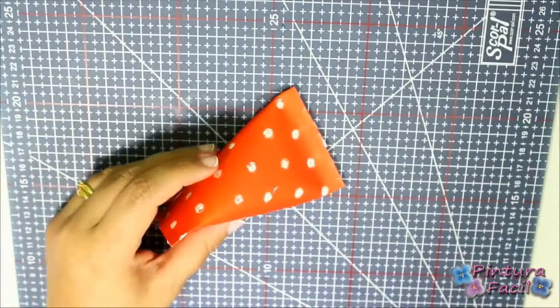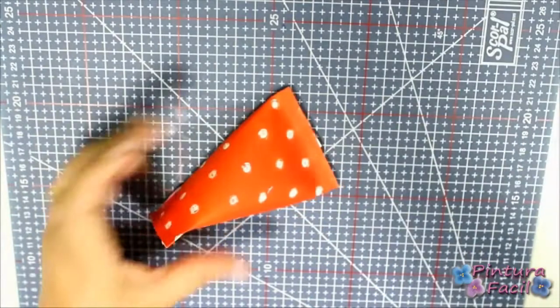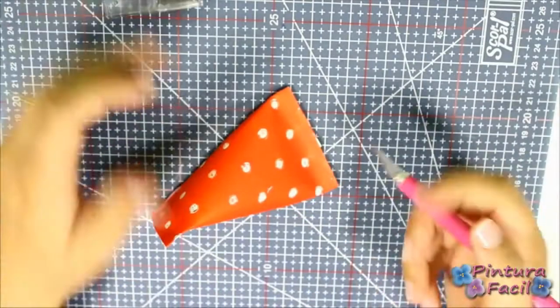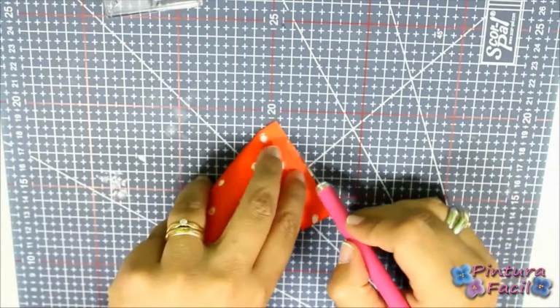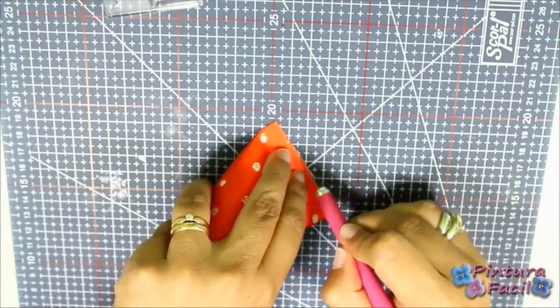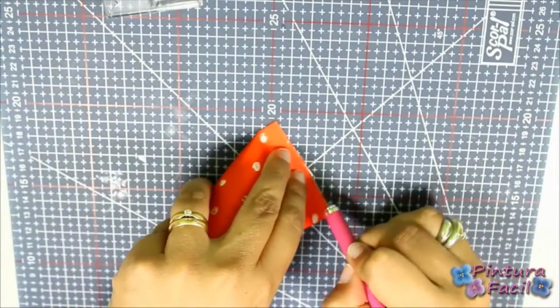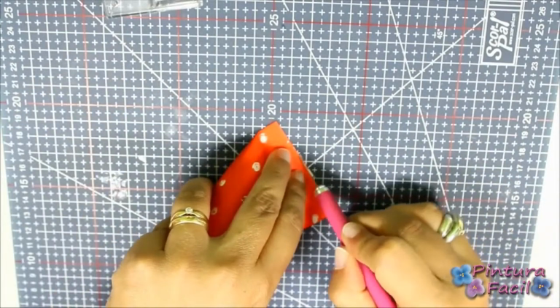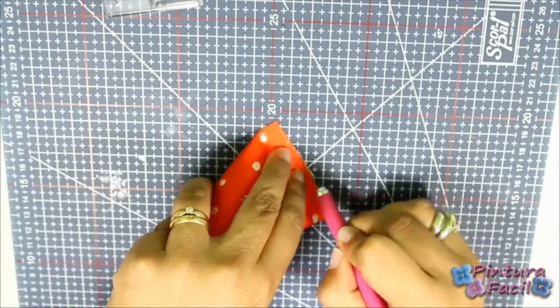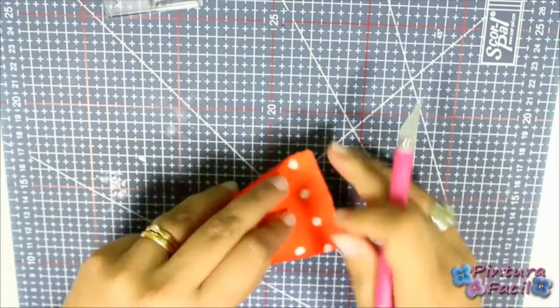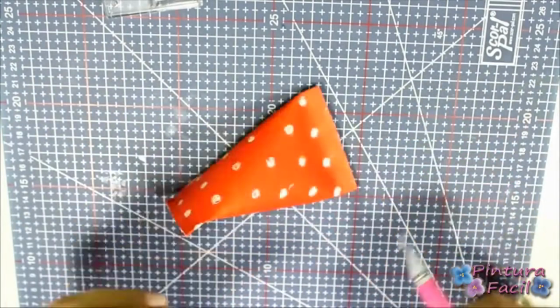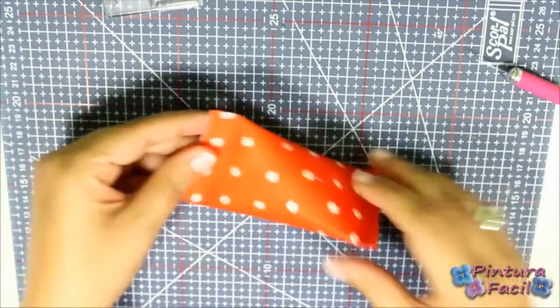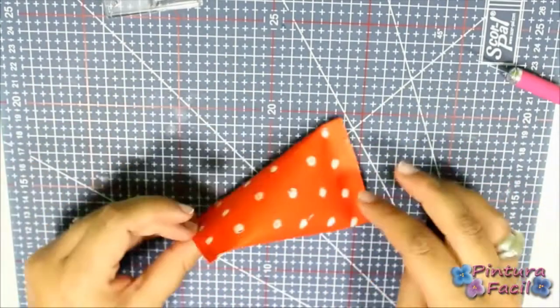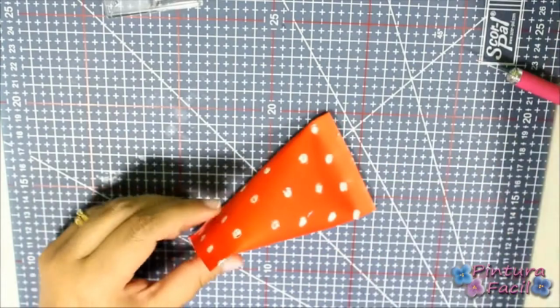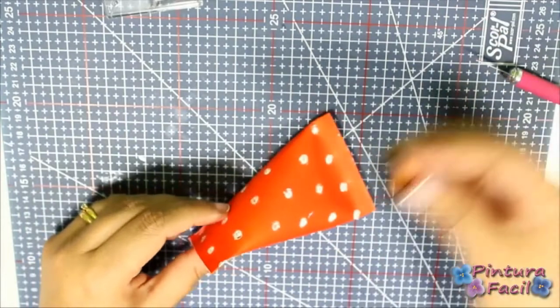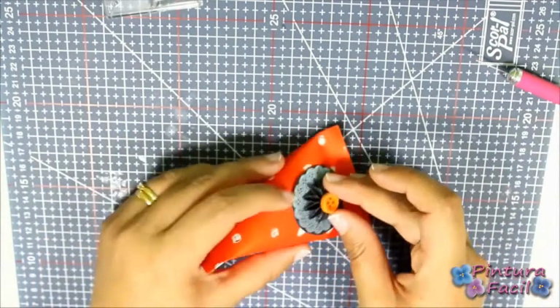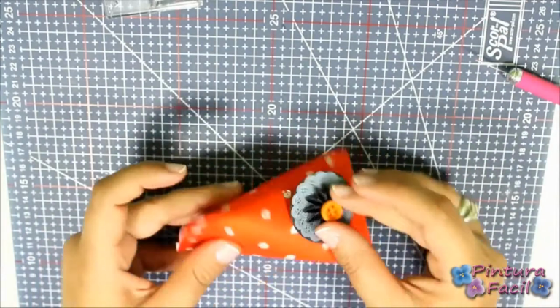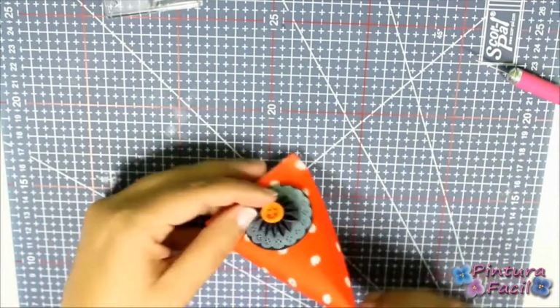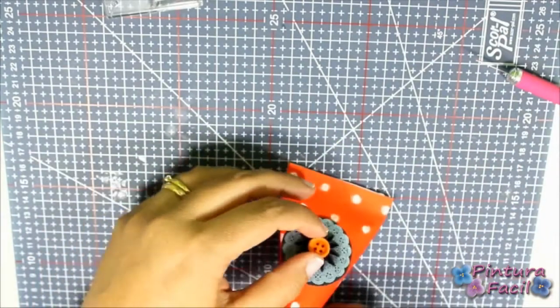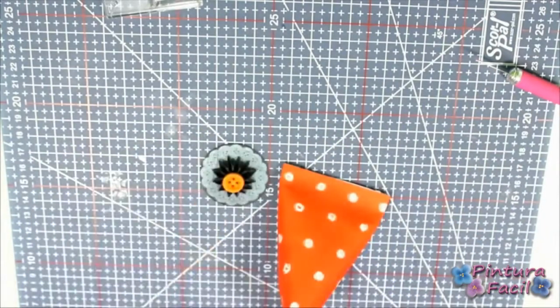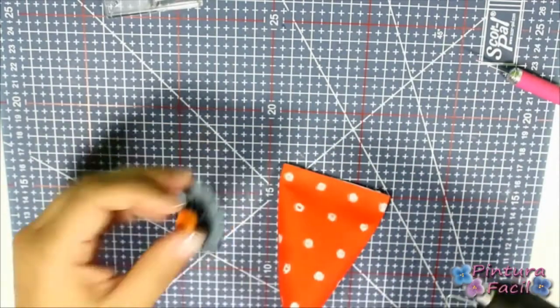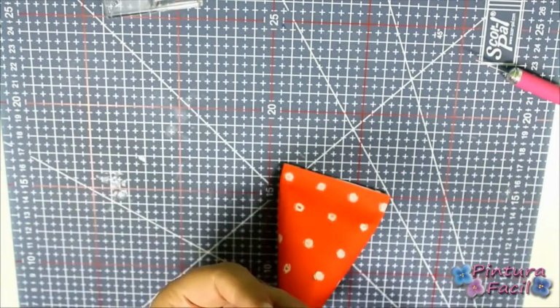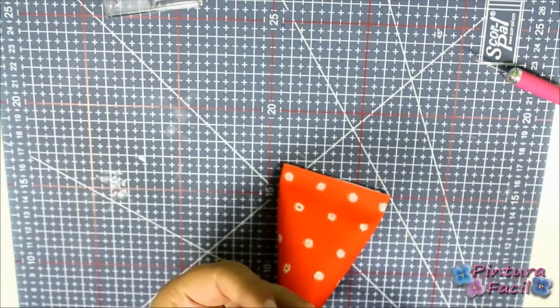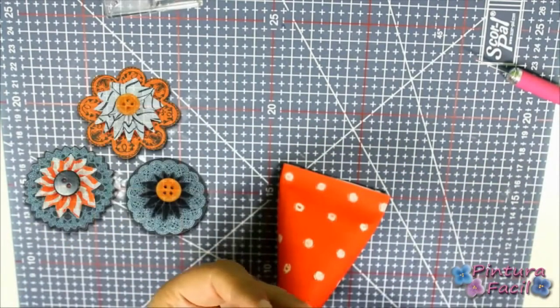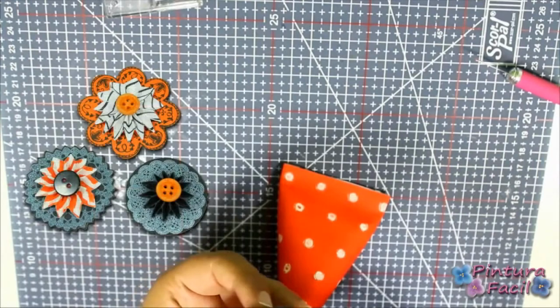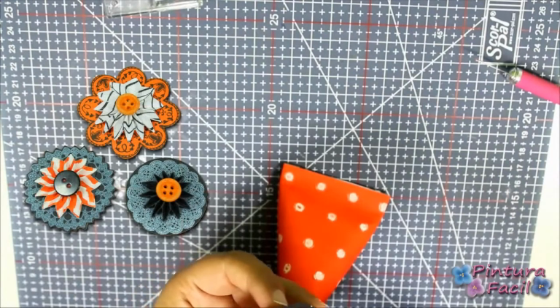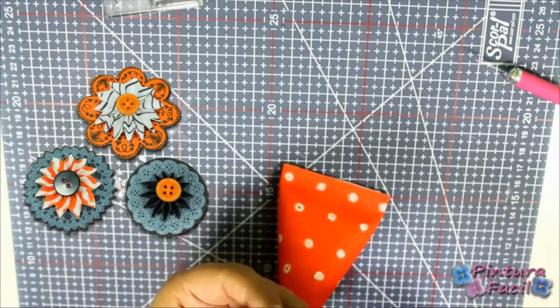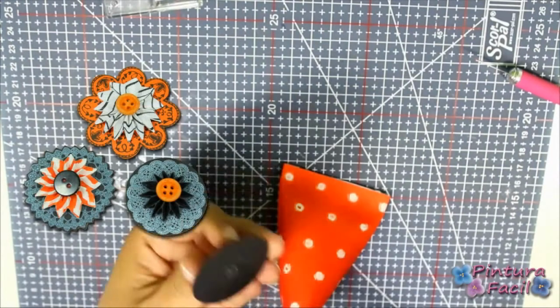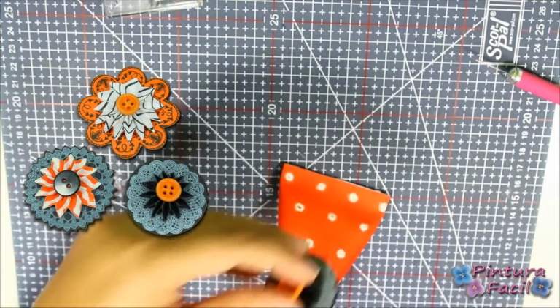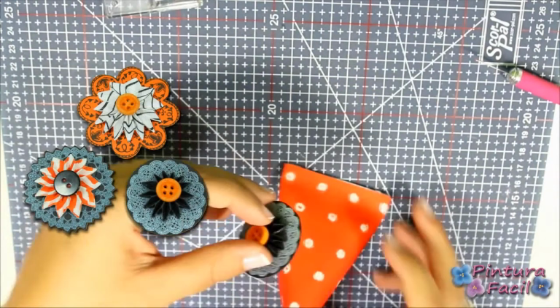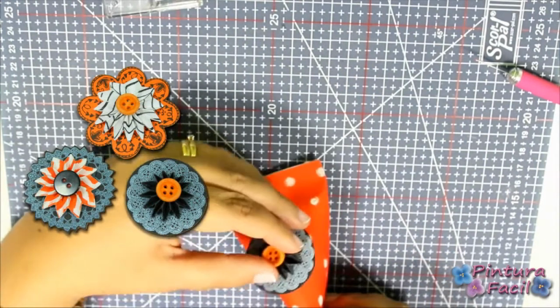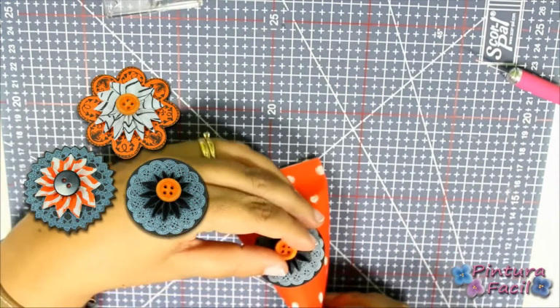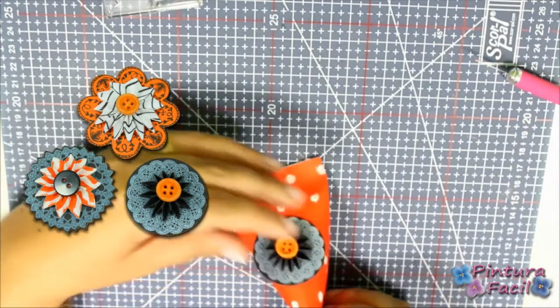Cut any leftover and glue a Halloween flower for decorating the treat. Click right now on the screen to watch how I made those flowers.